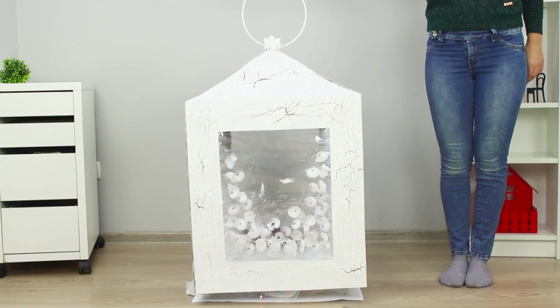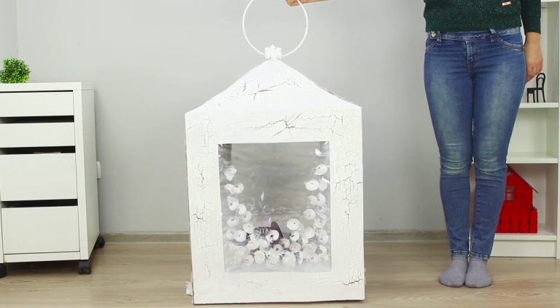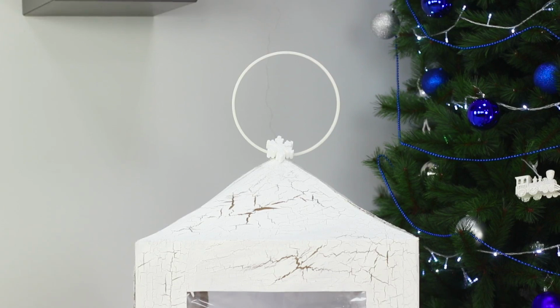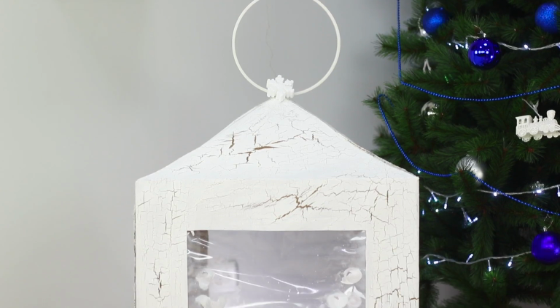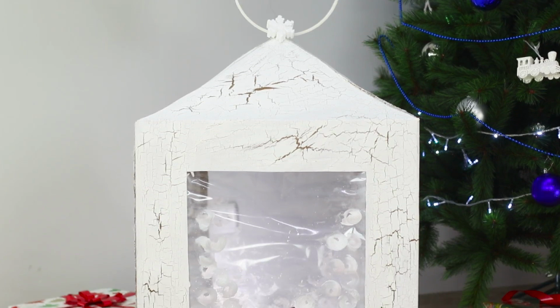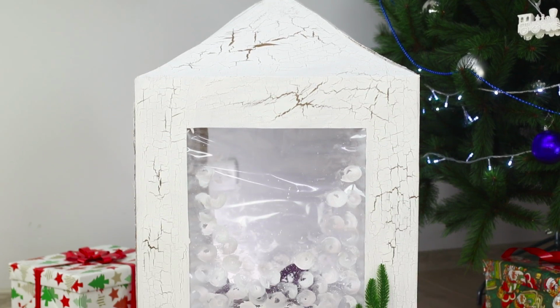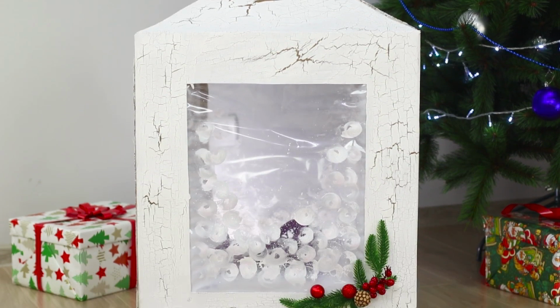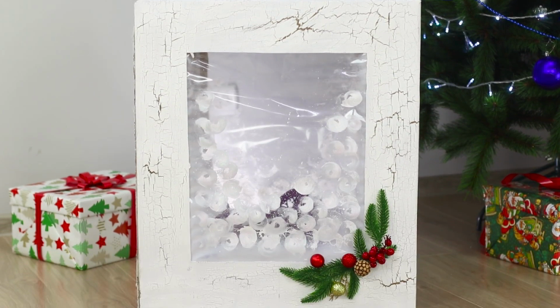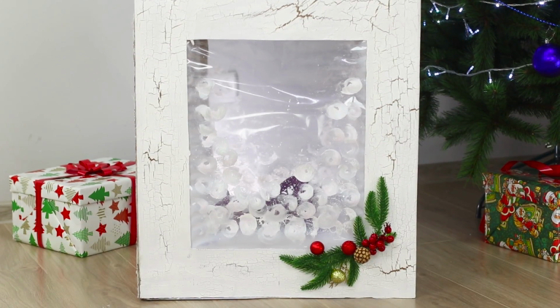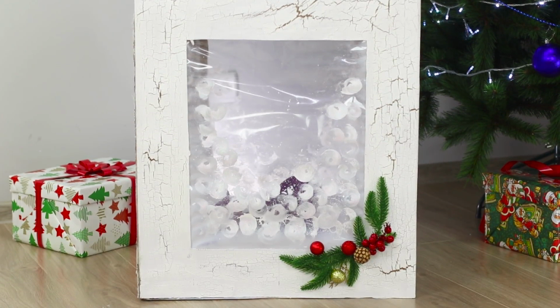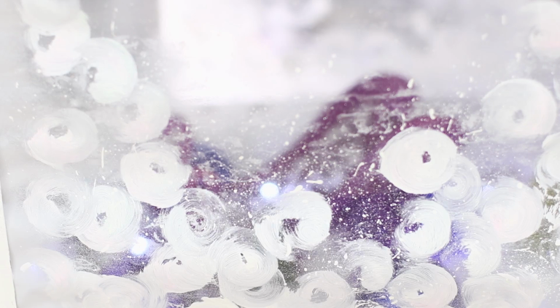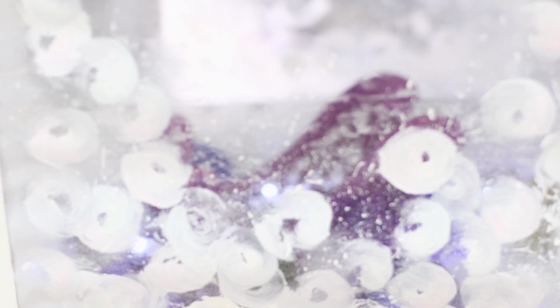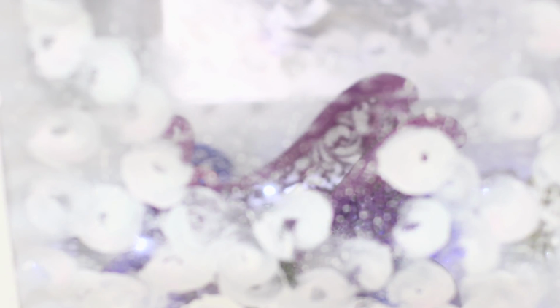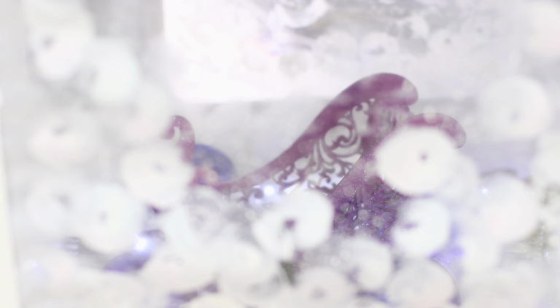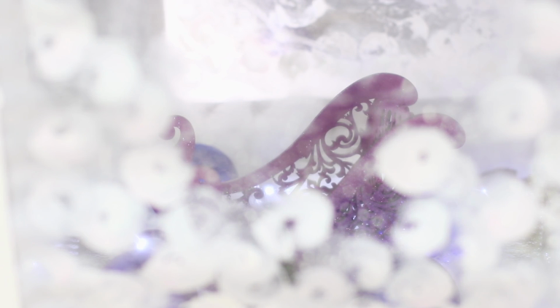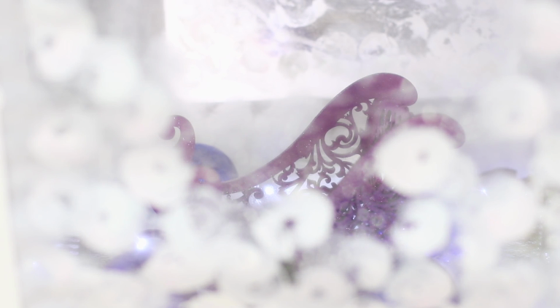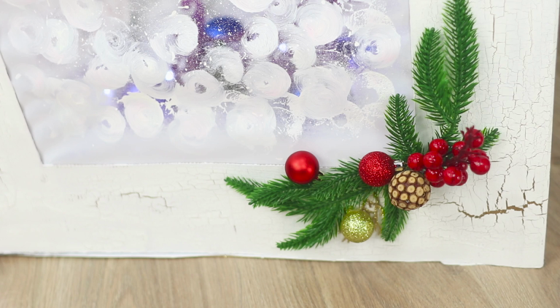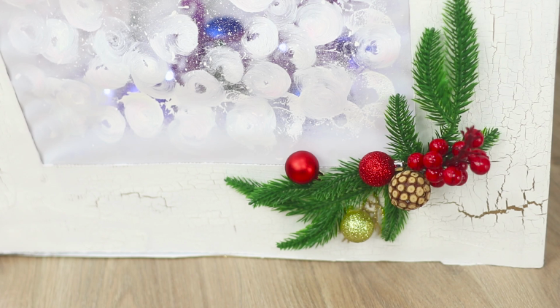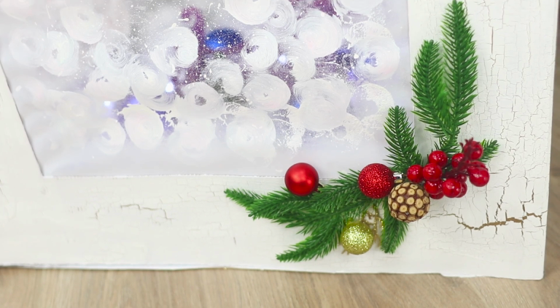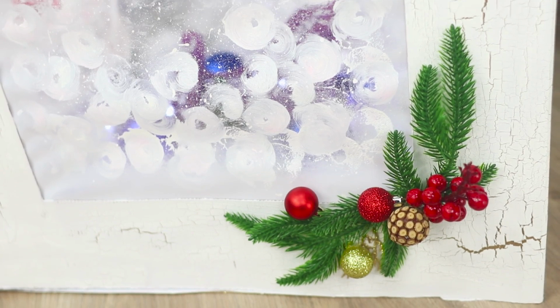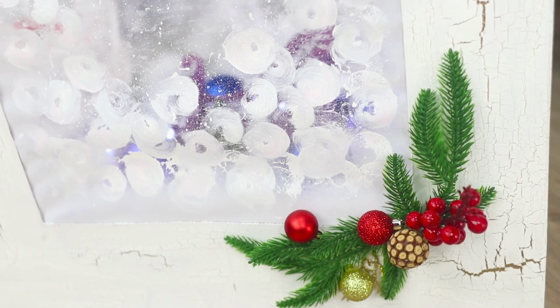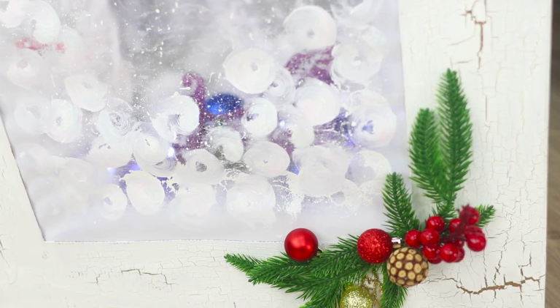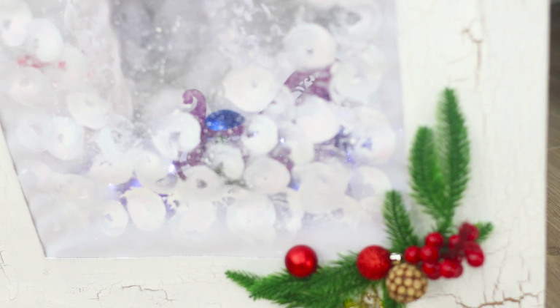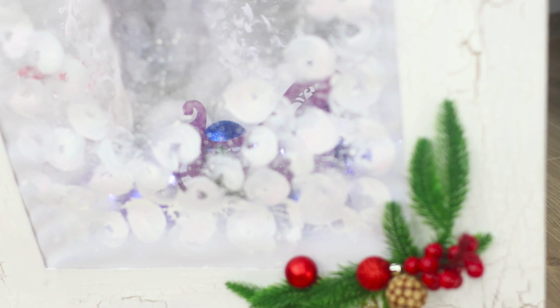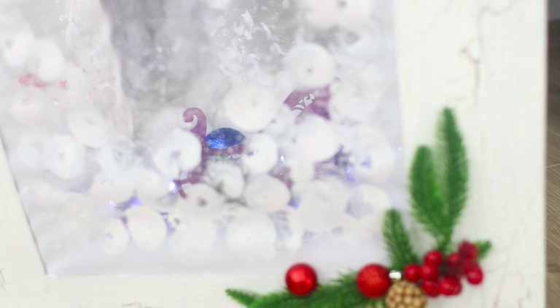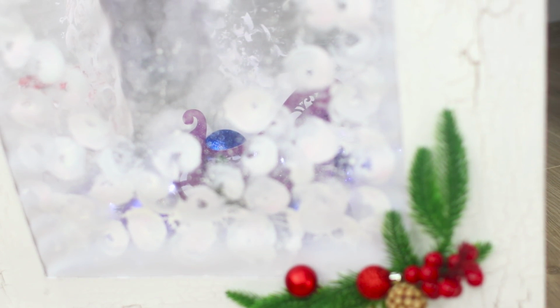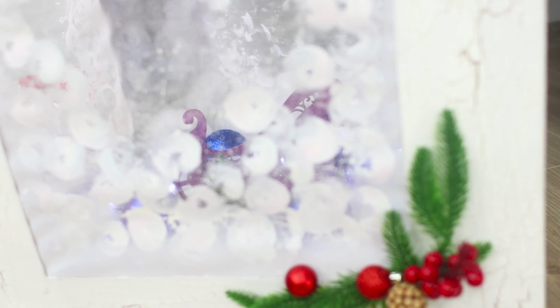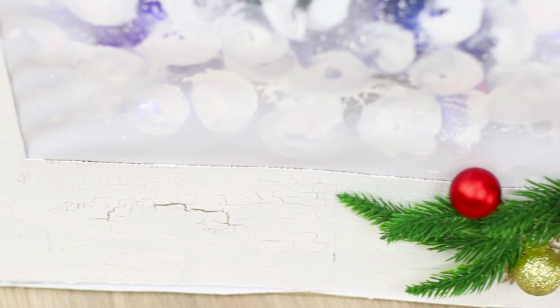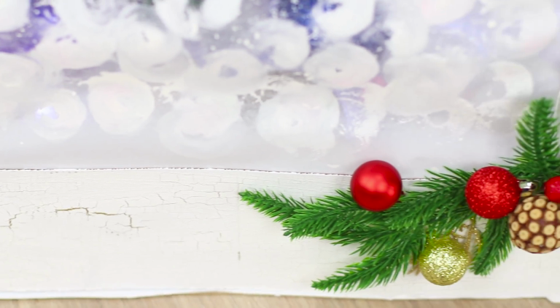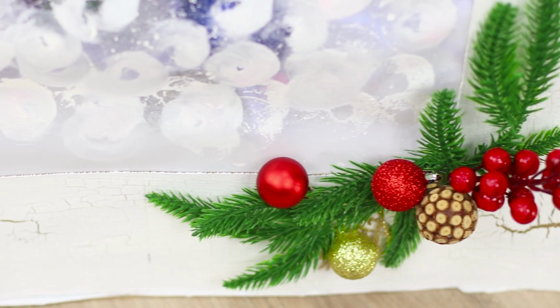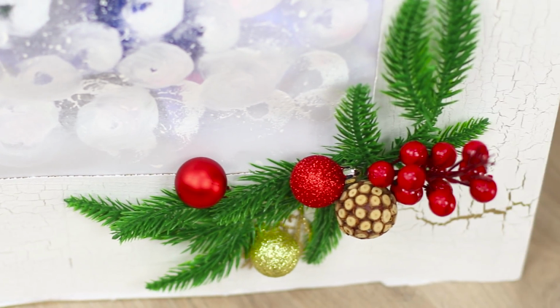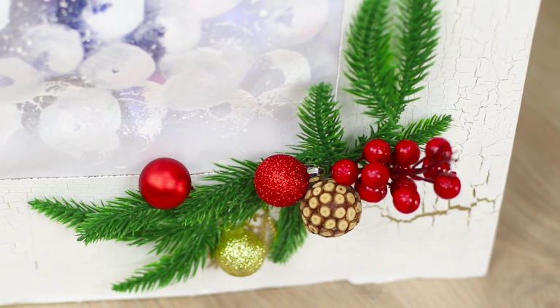A giant Christmas lantern is ready! Turn on the garland and it flickers beautifully and festively, giving everything a feeling of celebration!